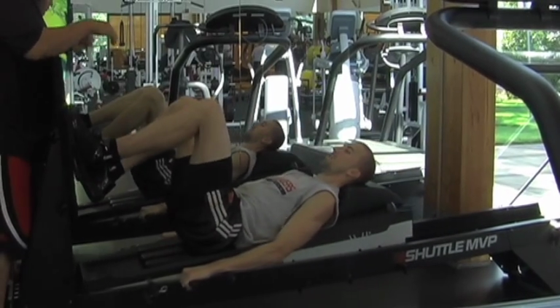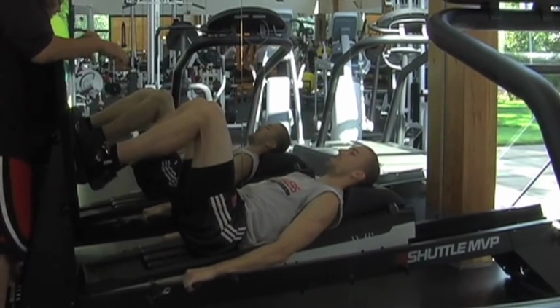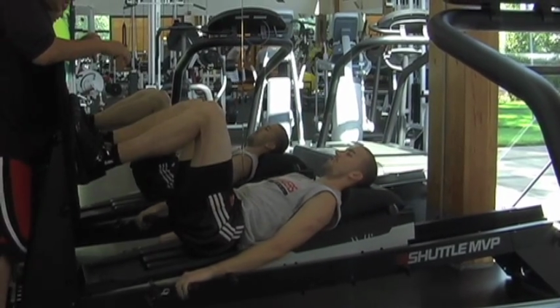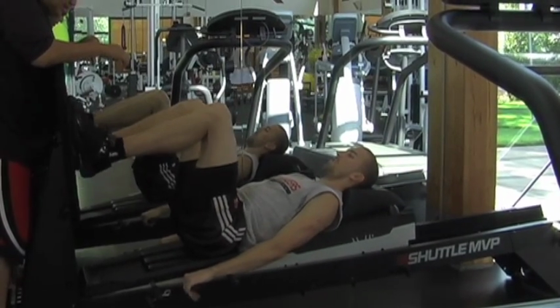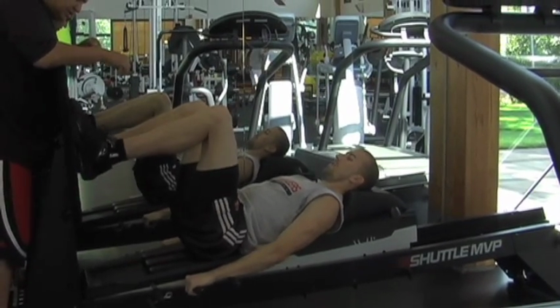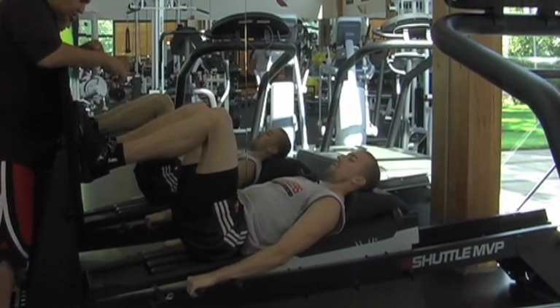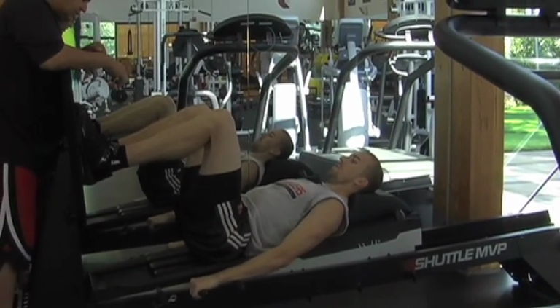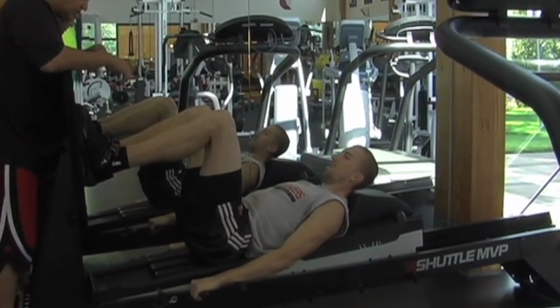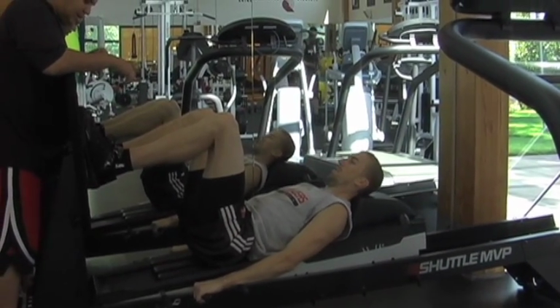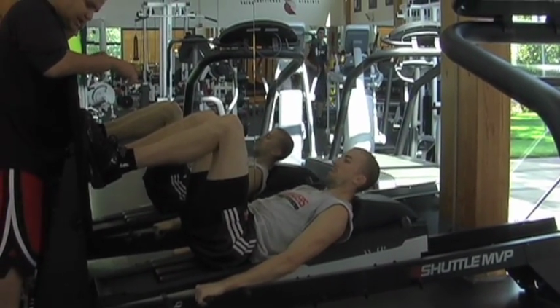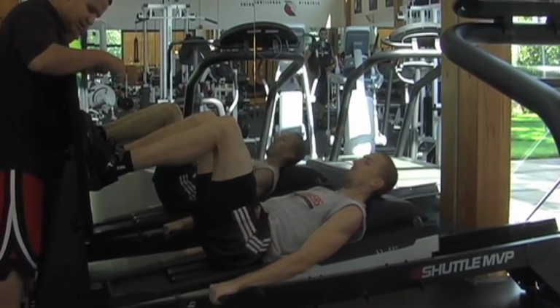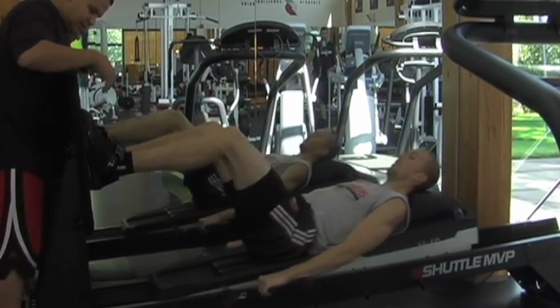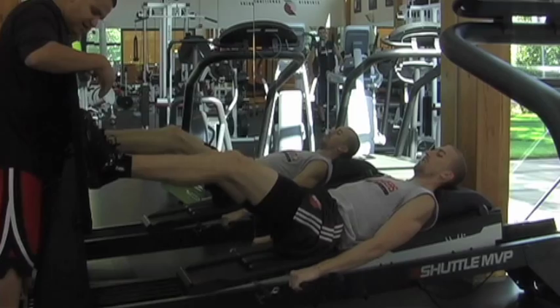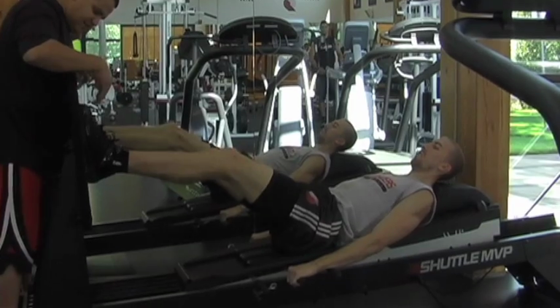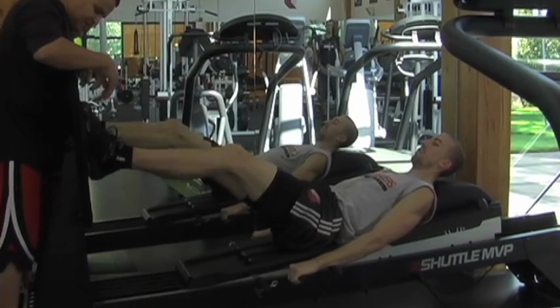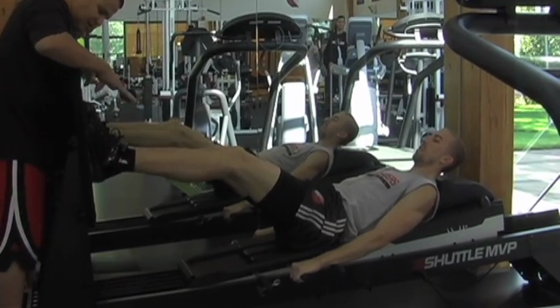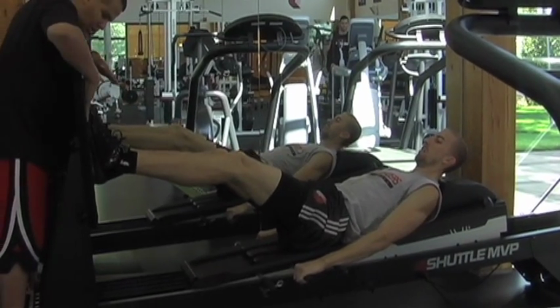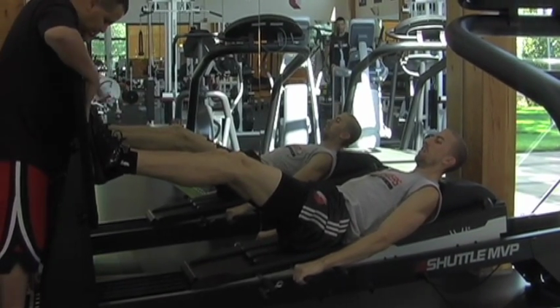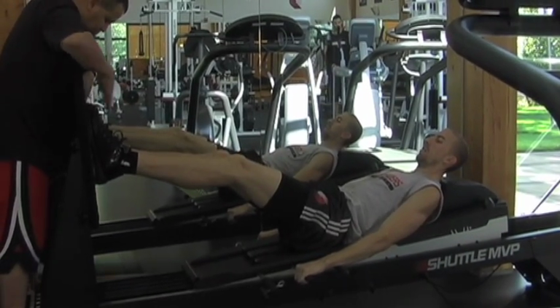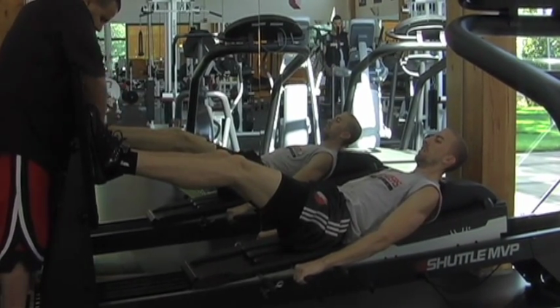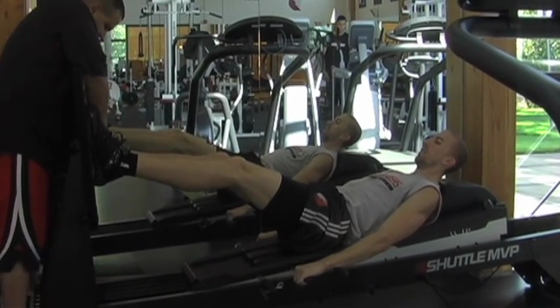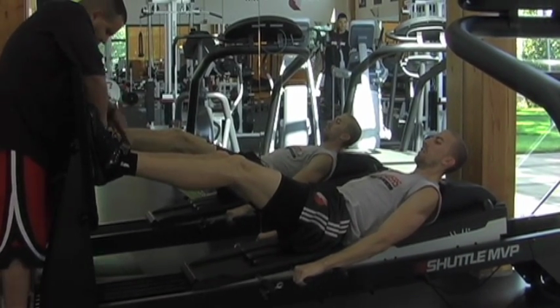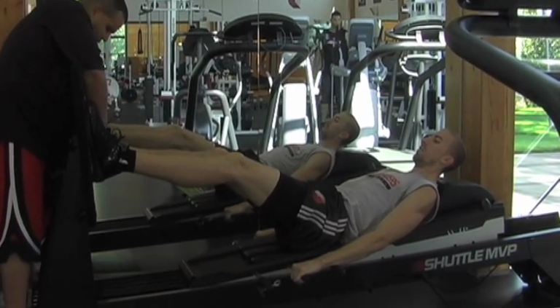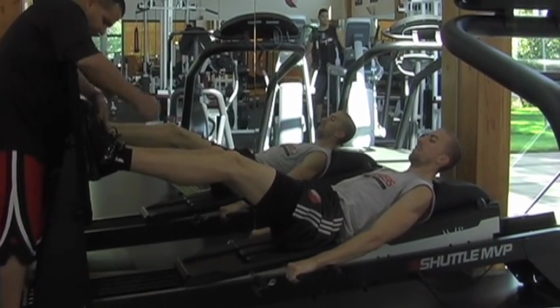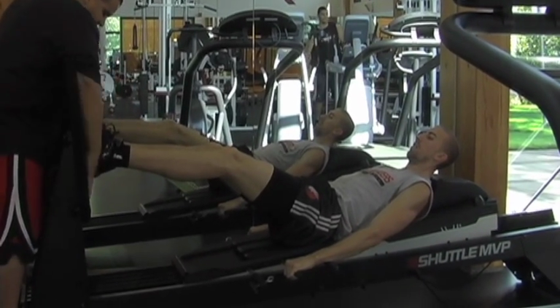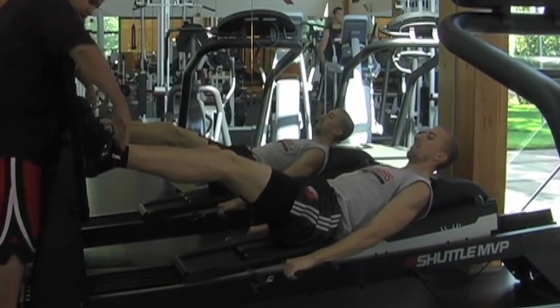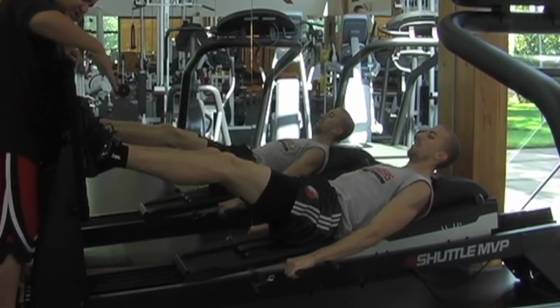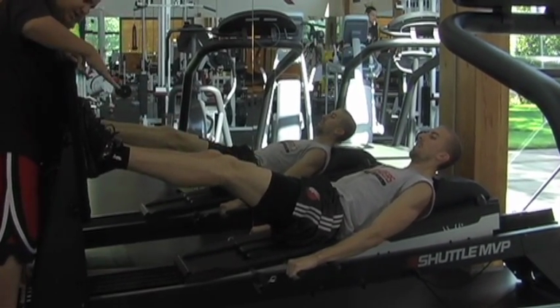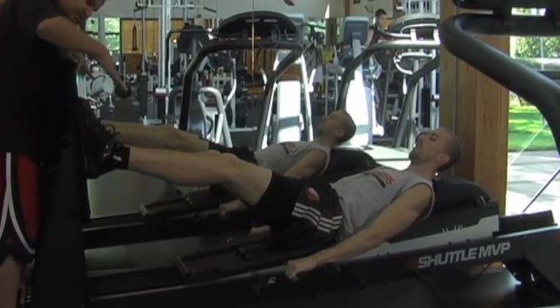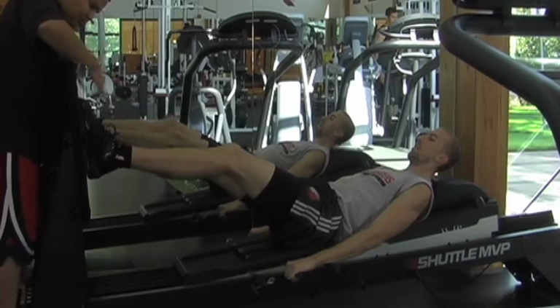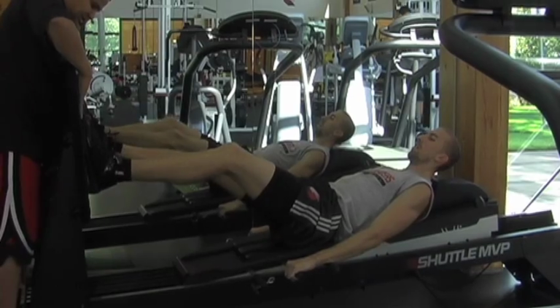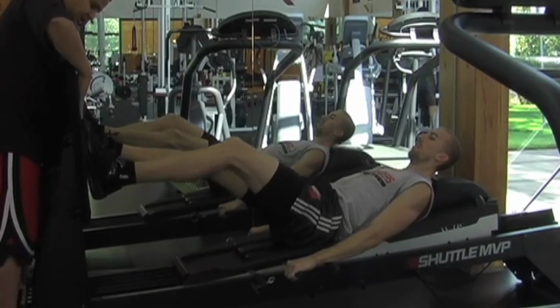Now, another set of exercises that we'll do — he's going to go single-leg. We've got five spots in here: one, two, three in the middle, four, five. So he's going to hit each spot with a single leg.